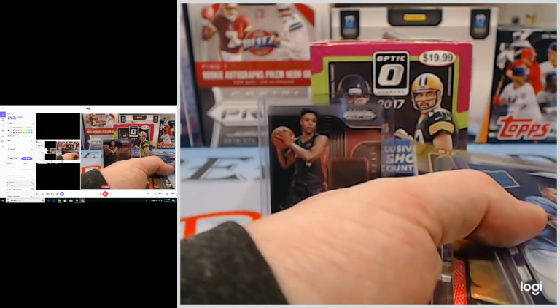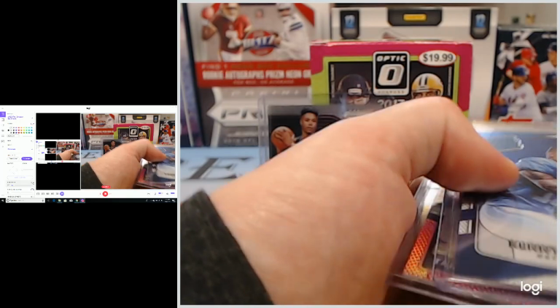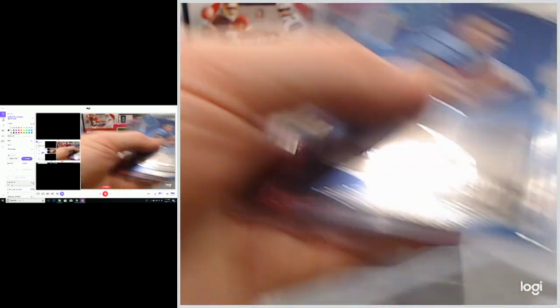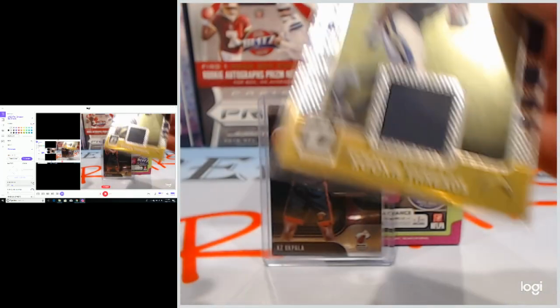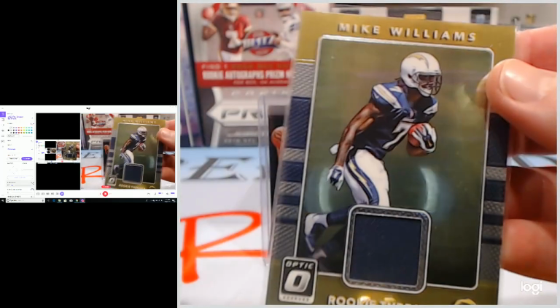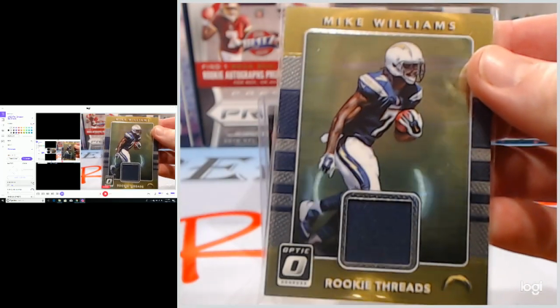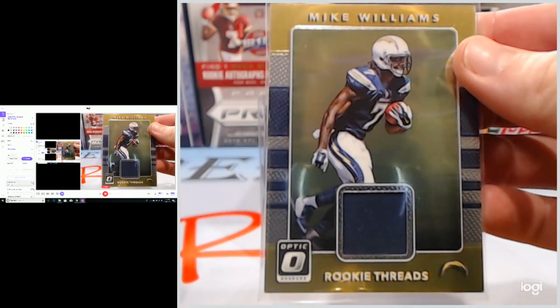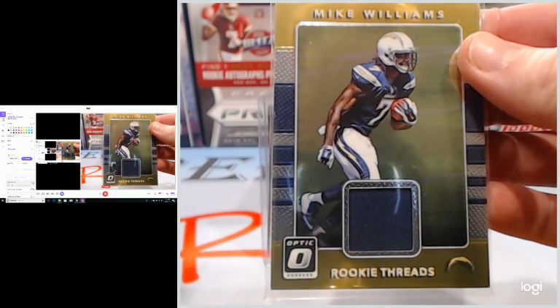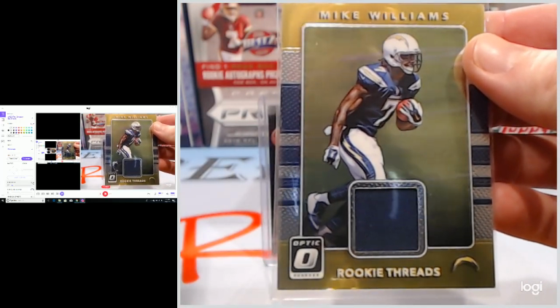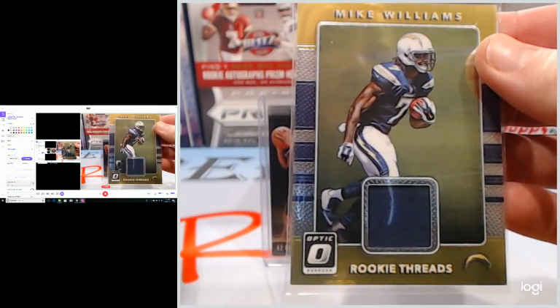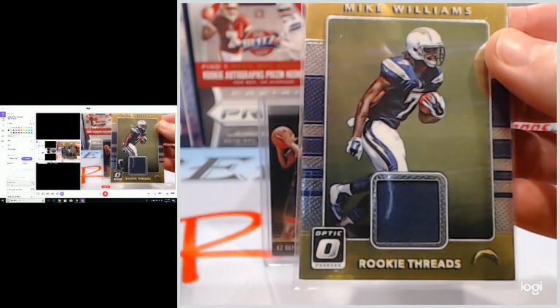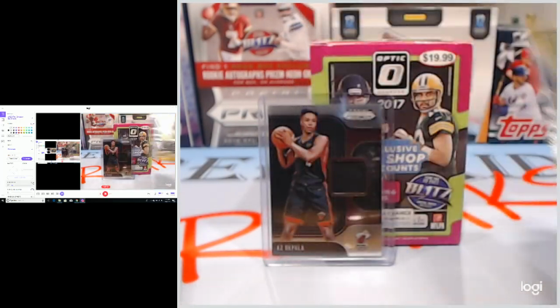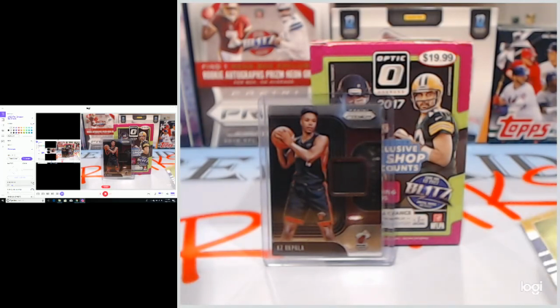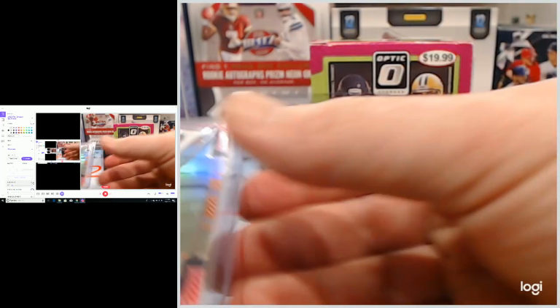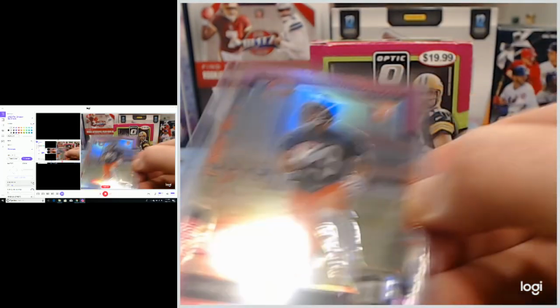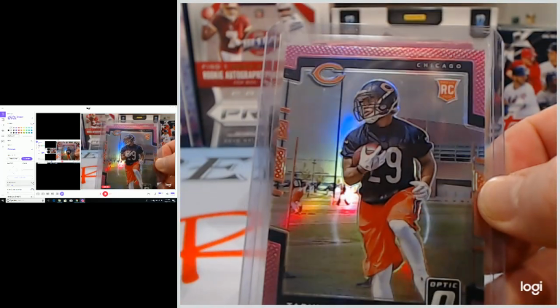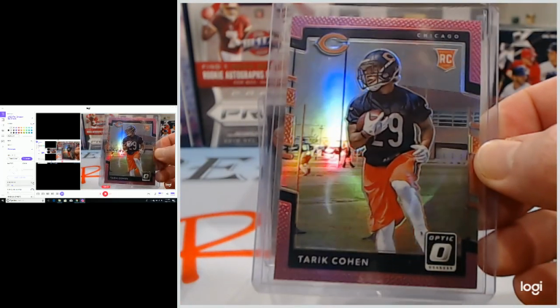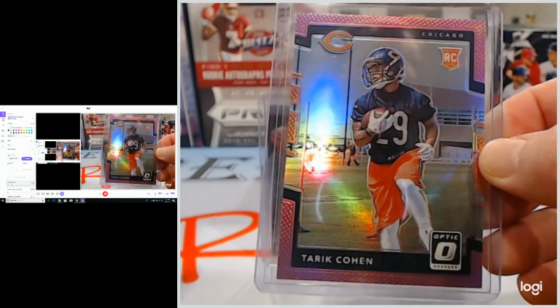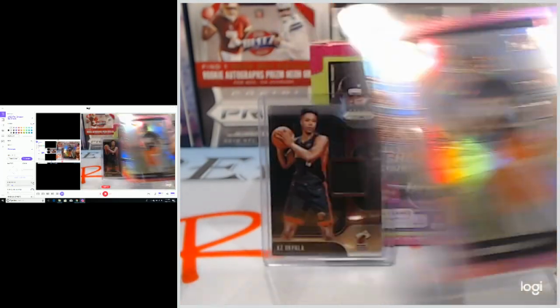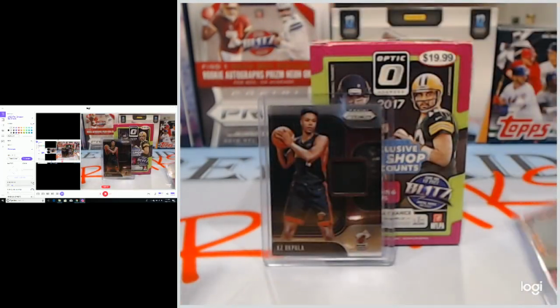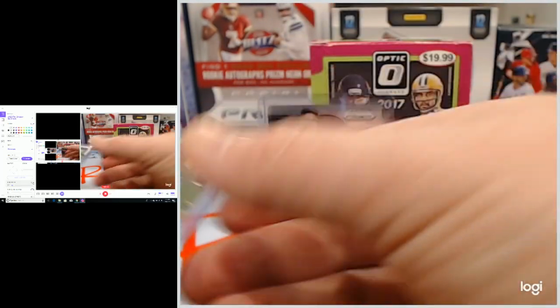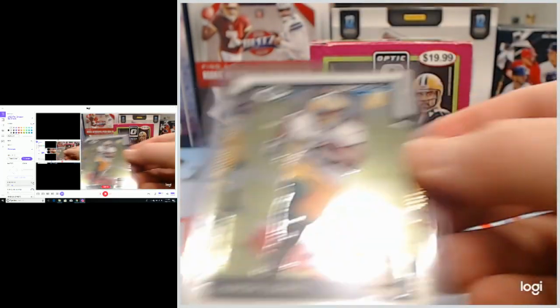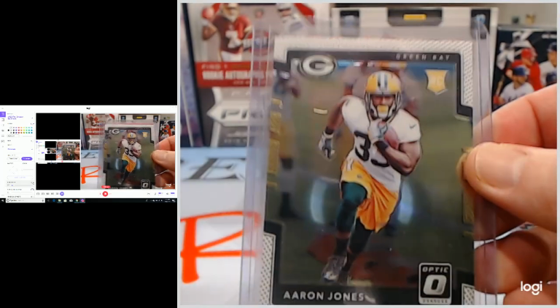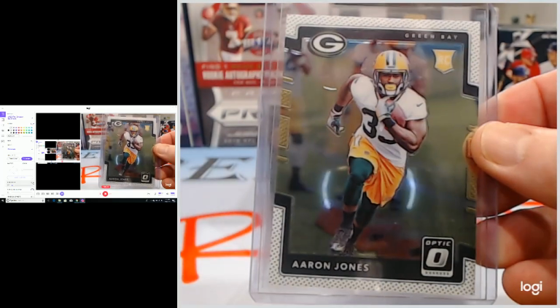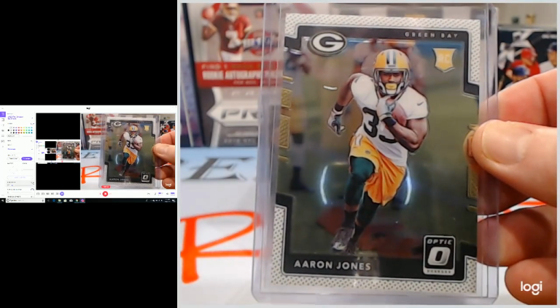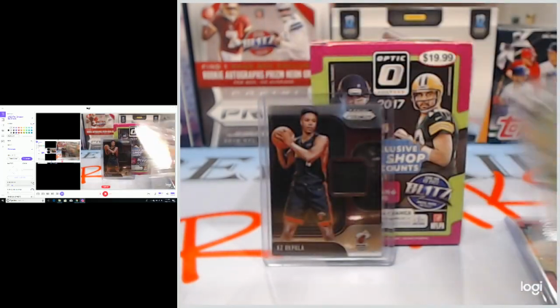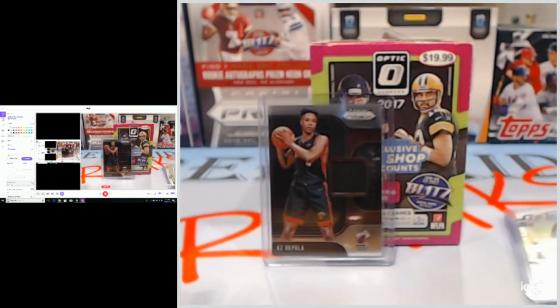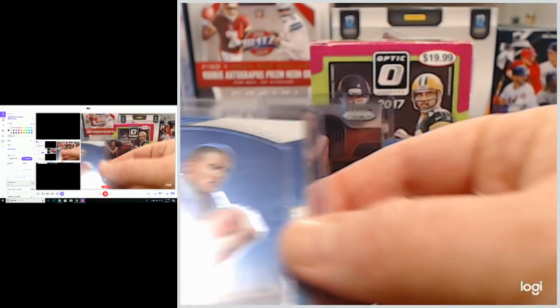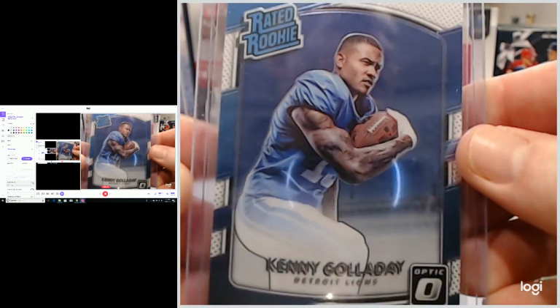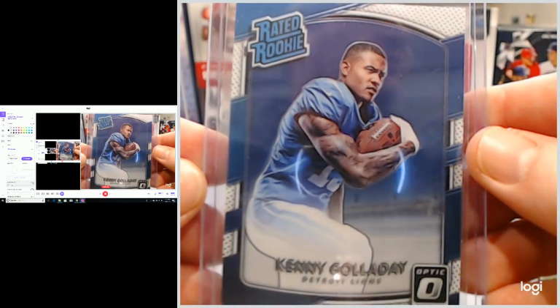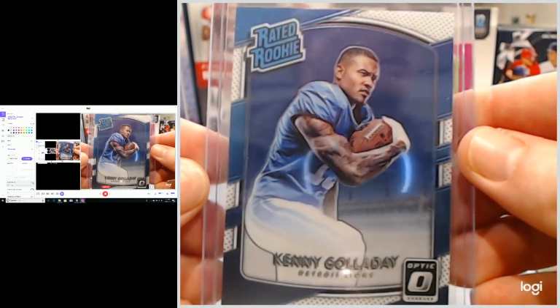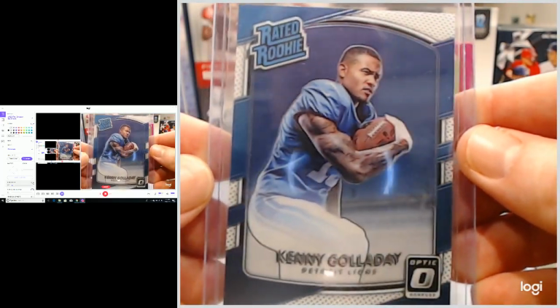But inside that Blaster, there was some nice stuff. We had a Mike Williams Rookie Threads, a Tariq Cohen Rookie Parallel, an Aaron Jones Rookie, and a Kenny Galladay Rated Rookie.